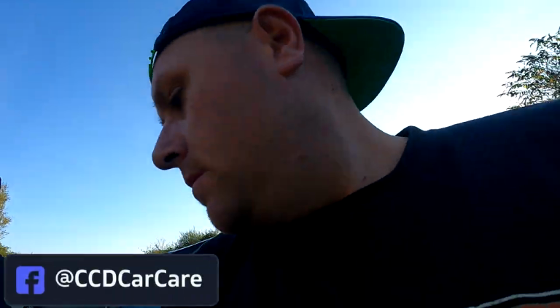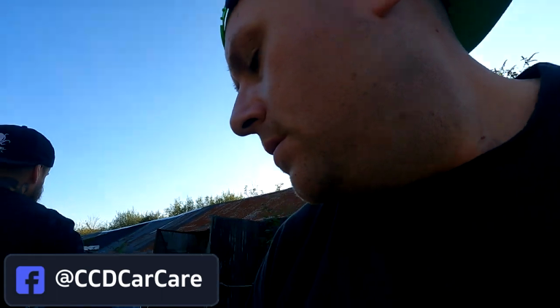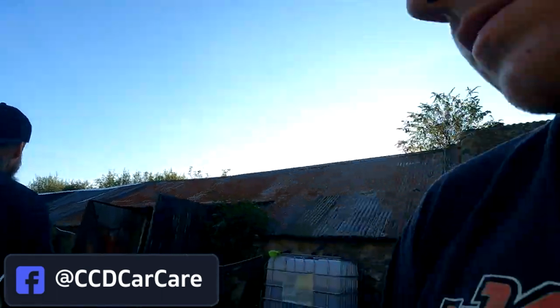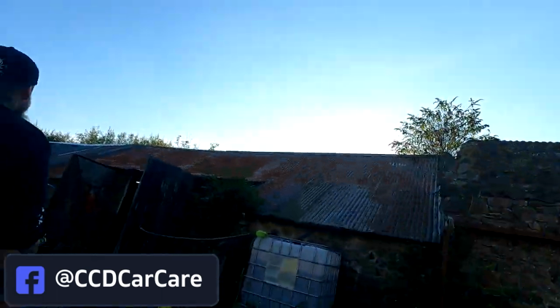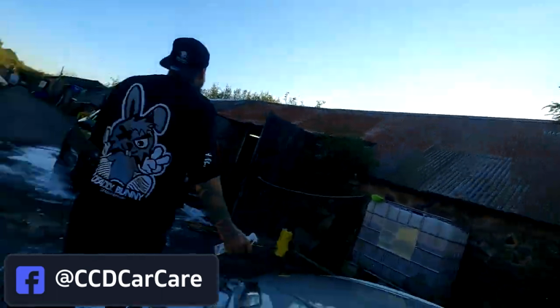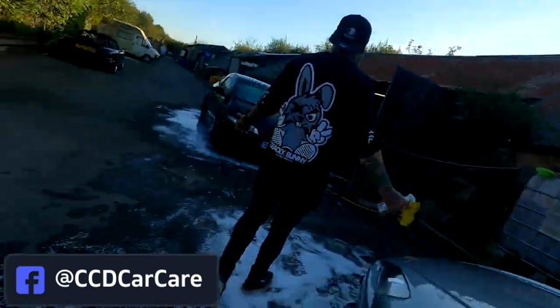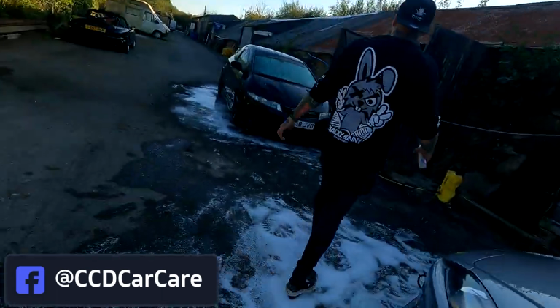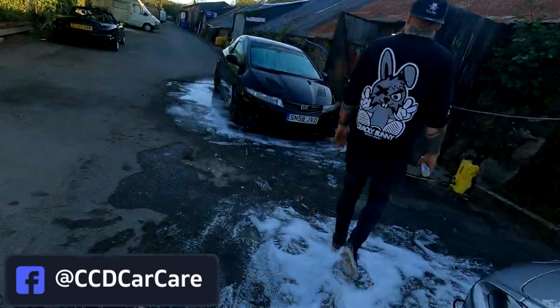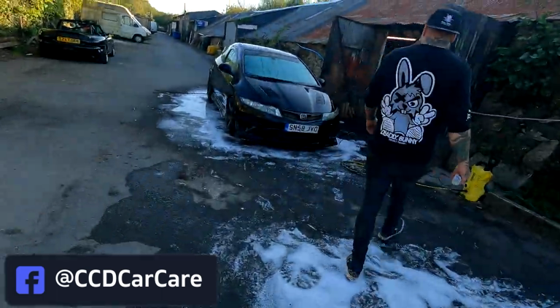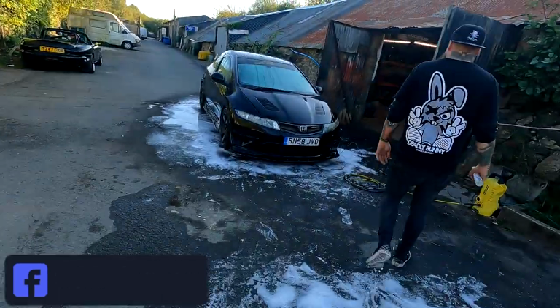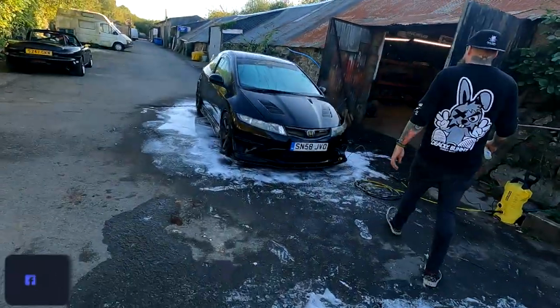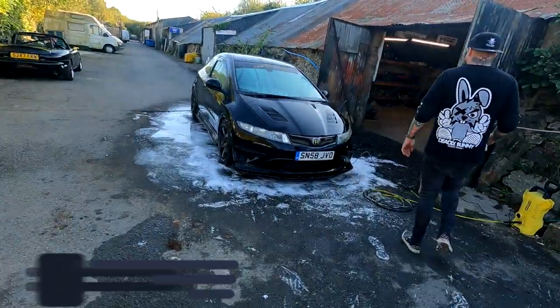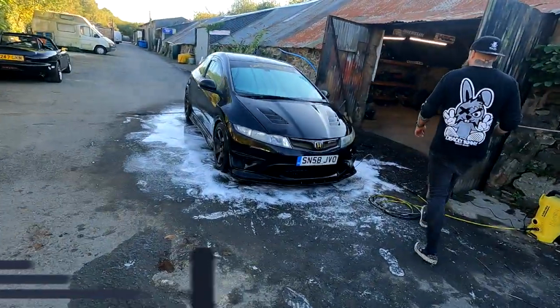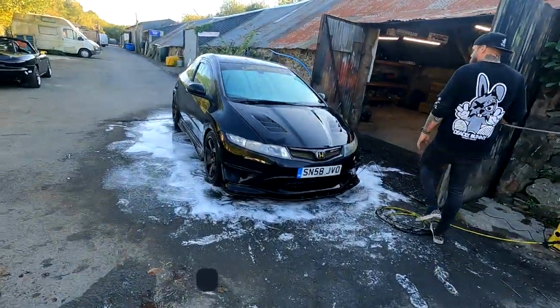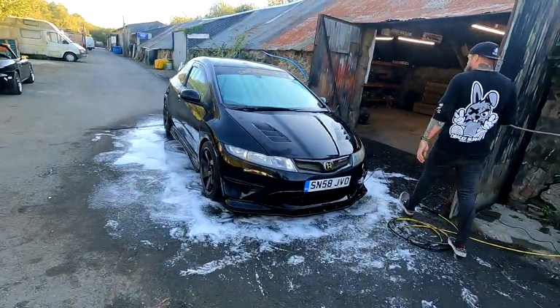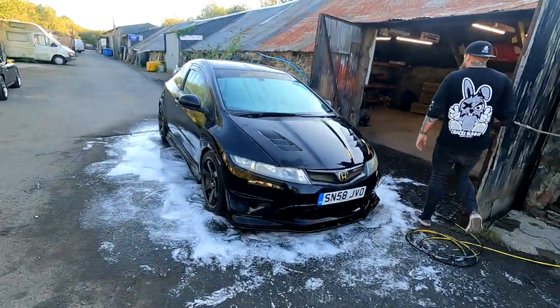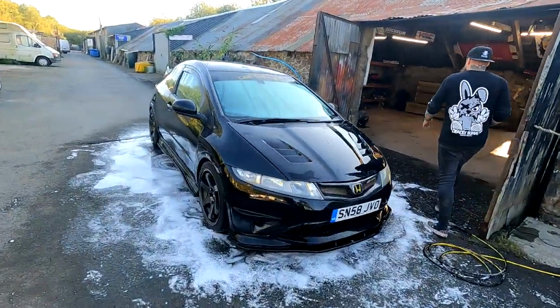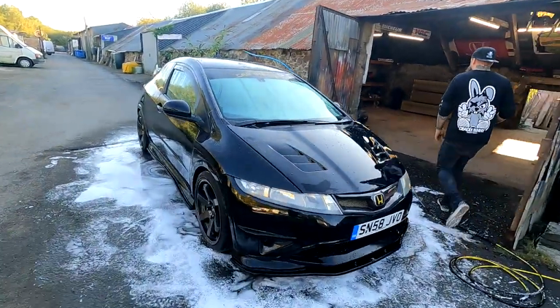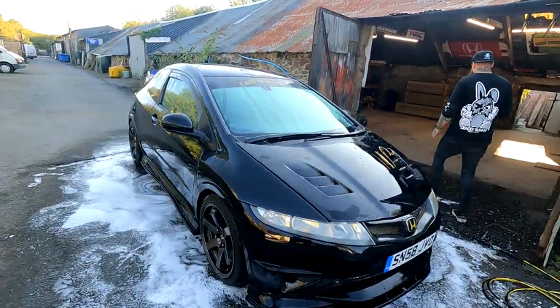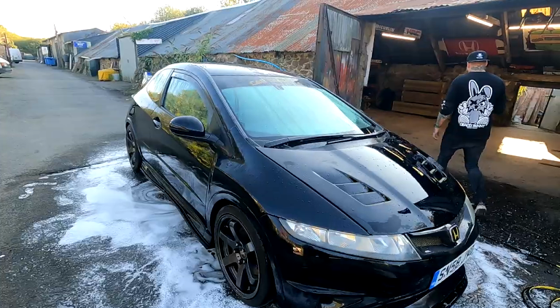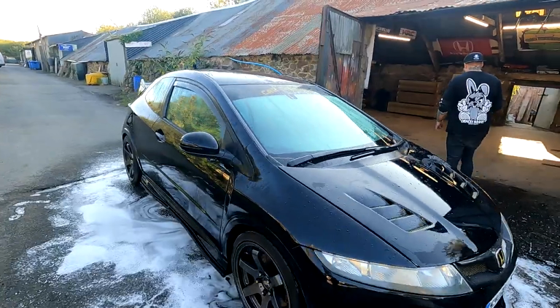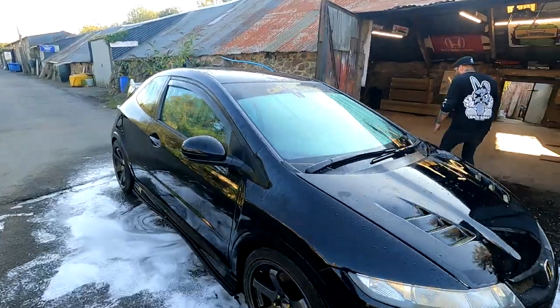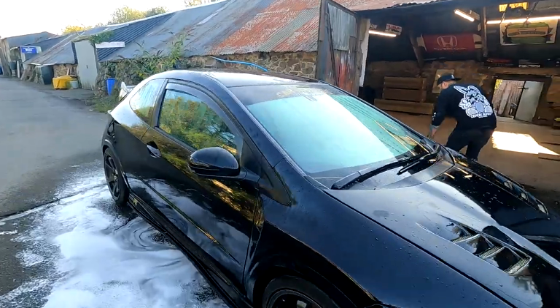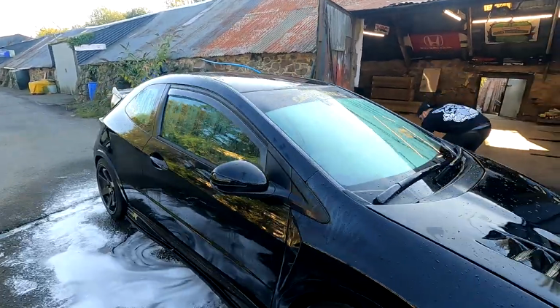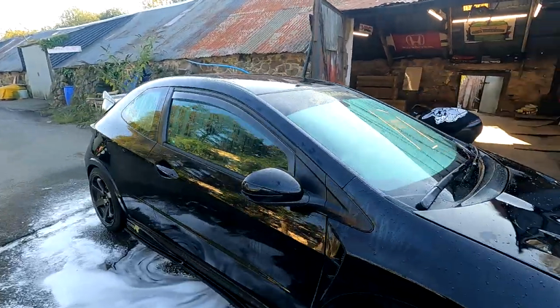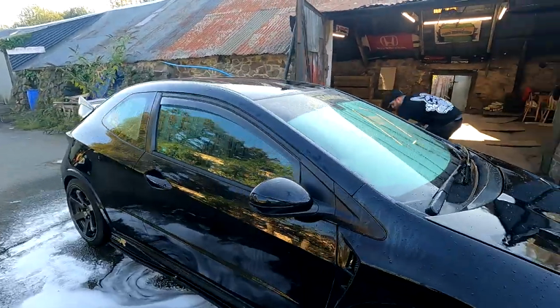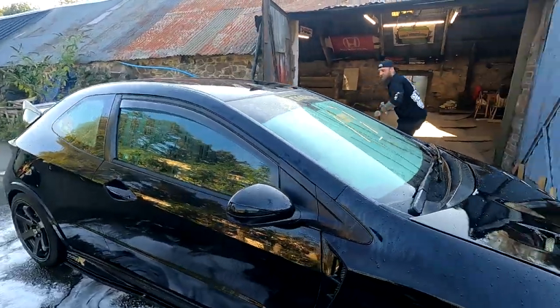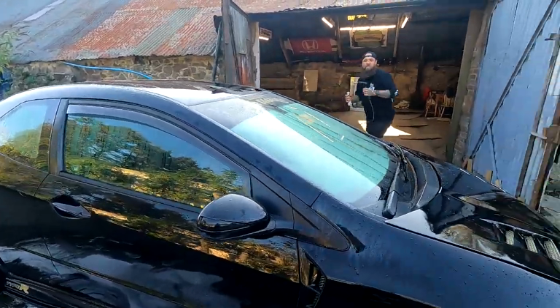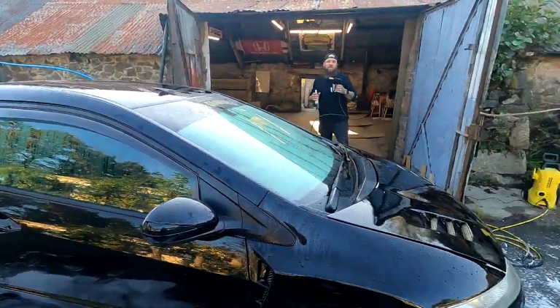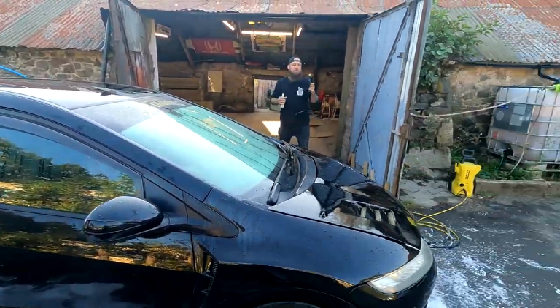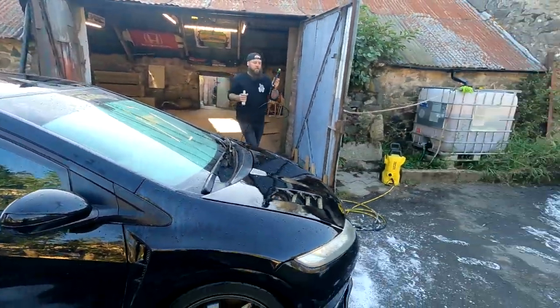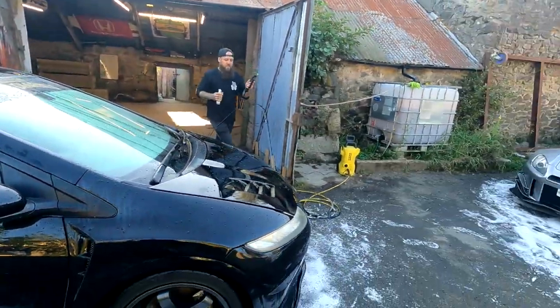Chris's car is already flicking — yeah, just washed it. Snow-foamed, two-bucket wash method, as you do. Turn on the old bonnet, shall we?